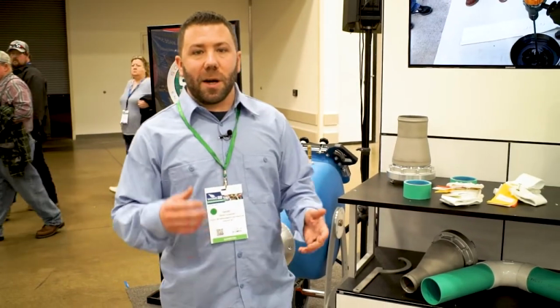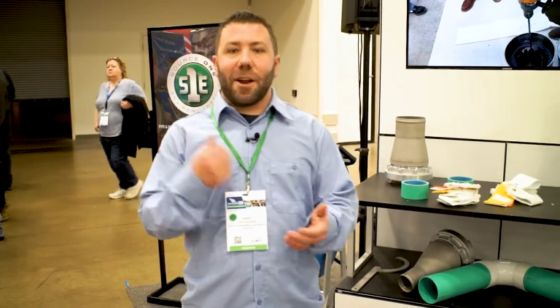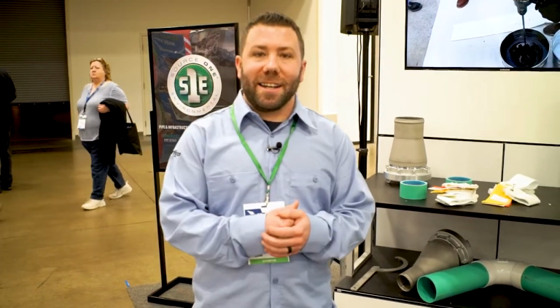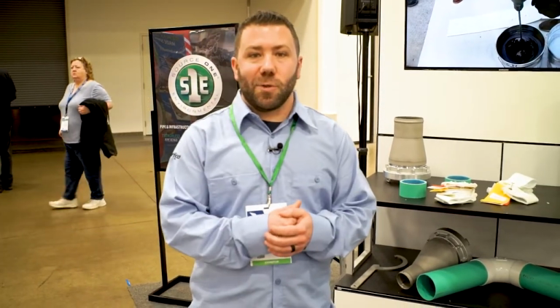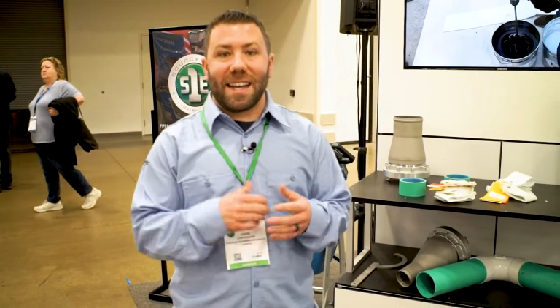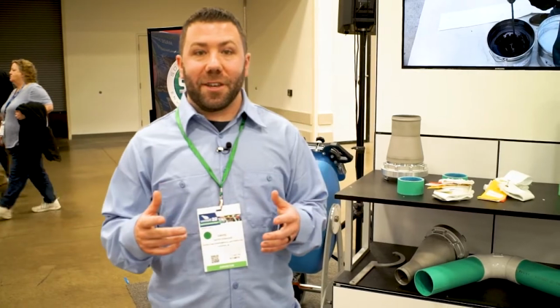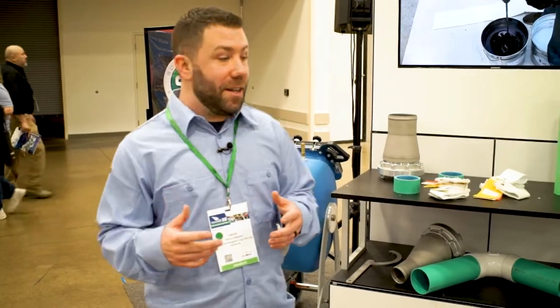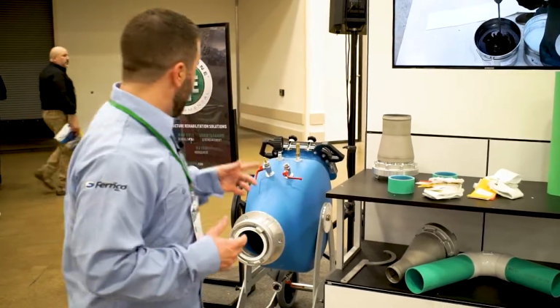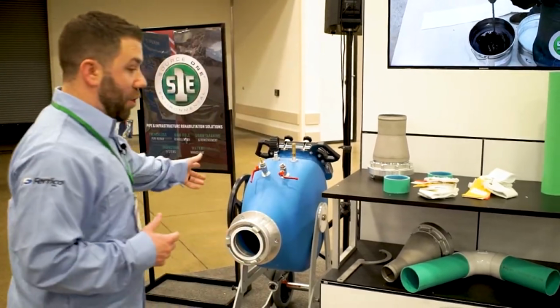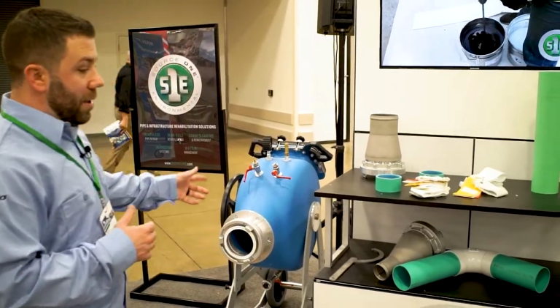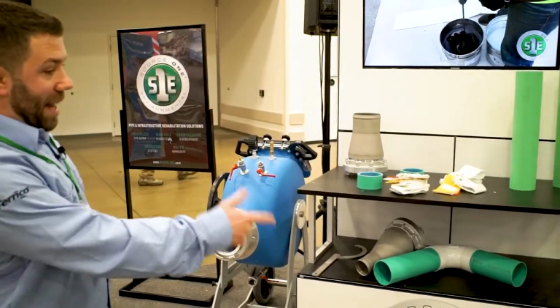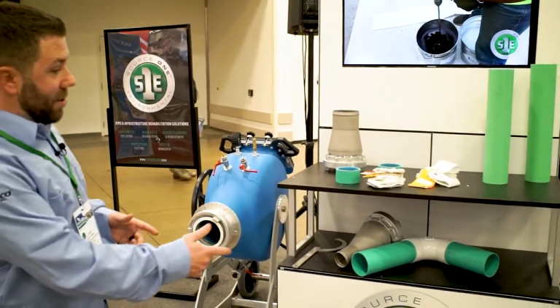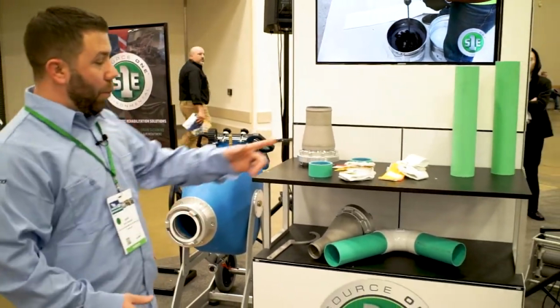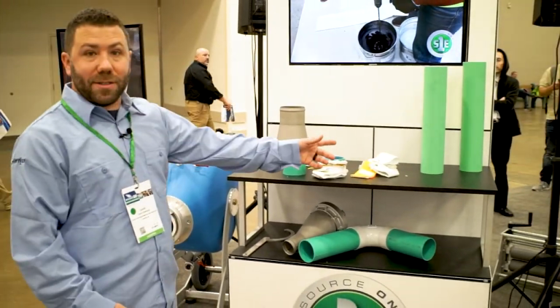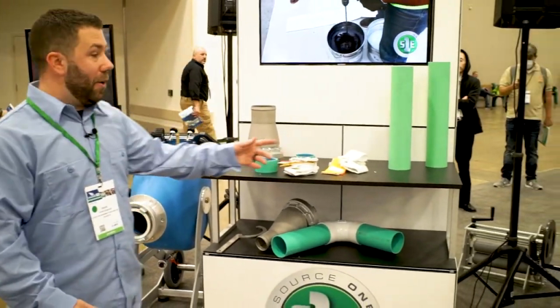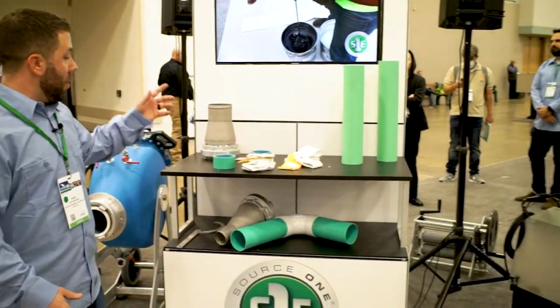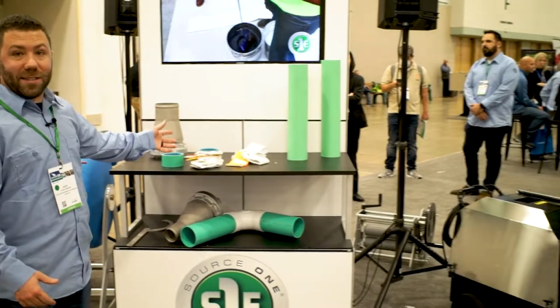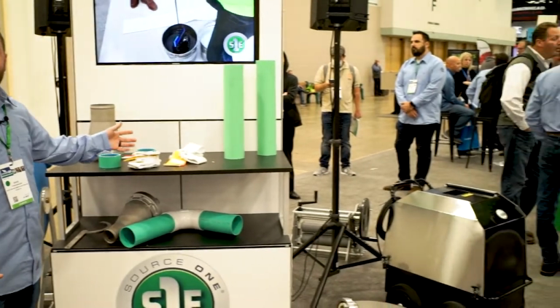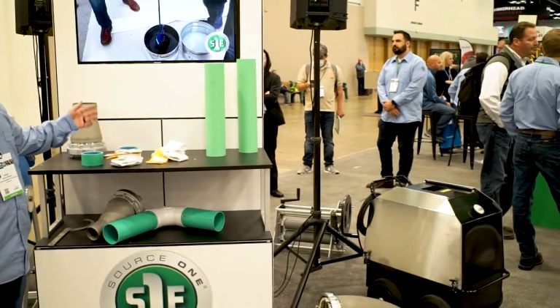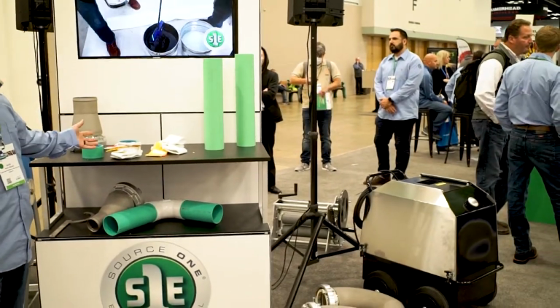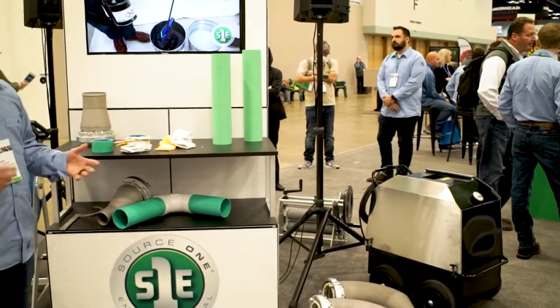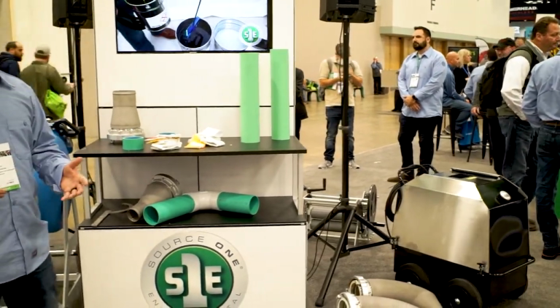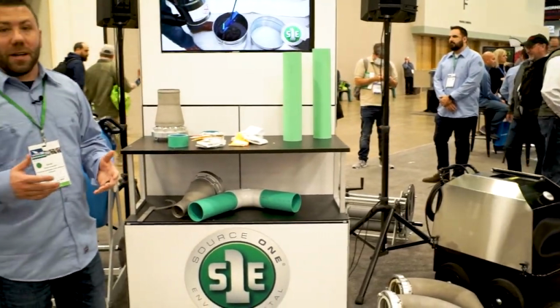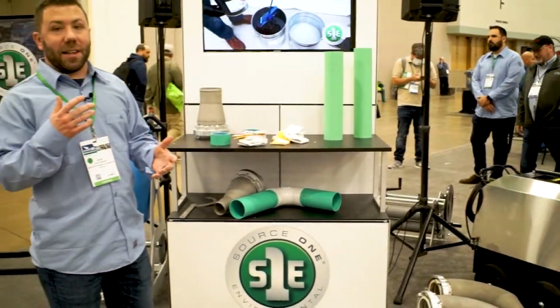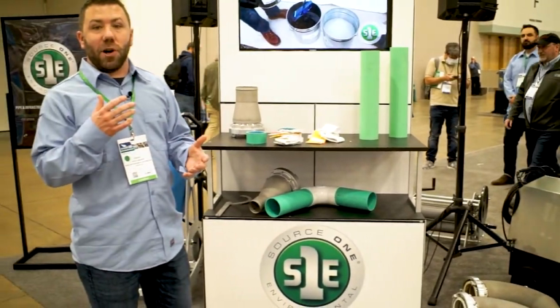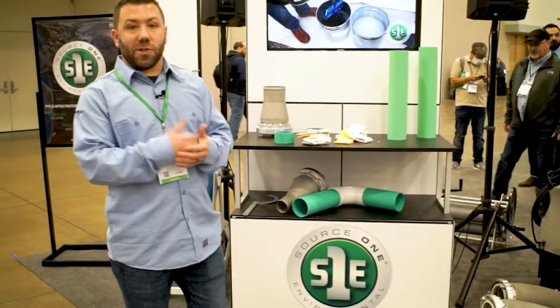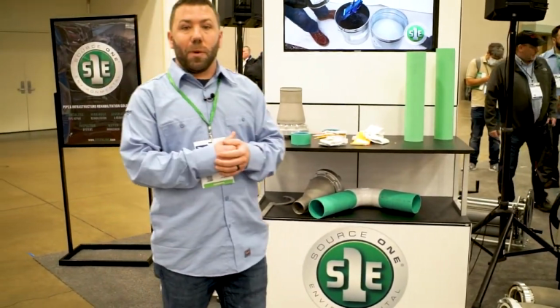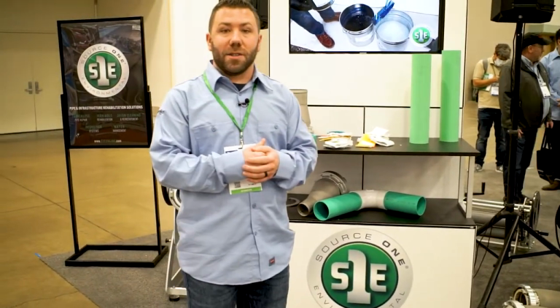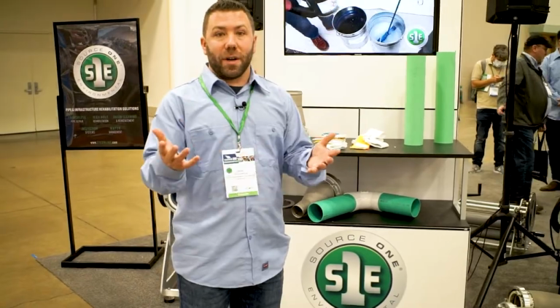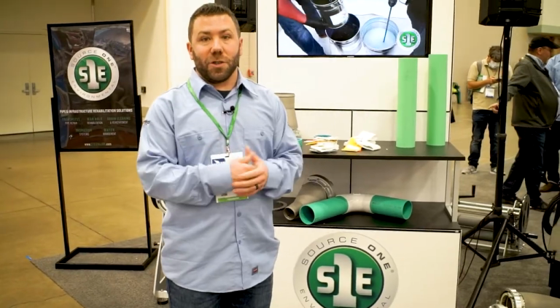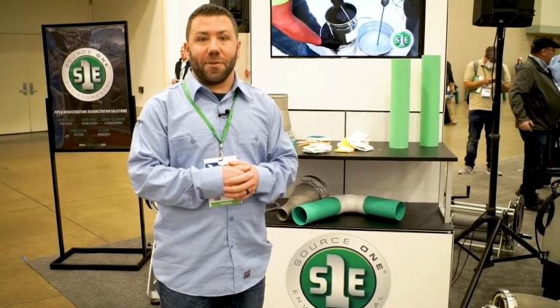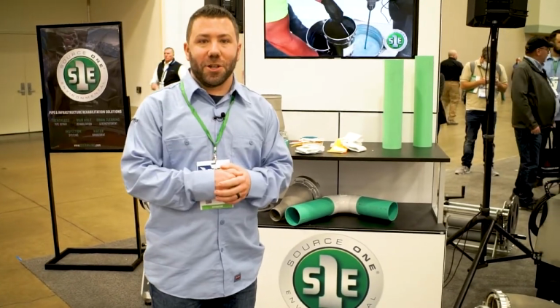When it comes to lateral lining, Source One has everything you need — from a drum to nozzles, wet-out table, resin, lining, cal tube. Let us know consumable-wise and we'll get you what you need for your next job.